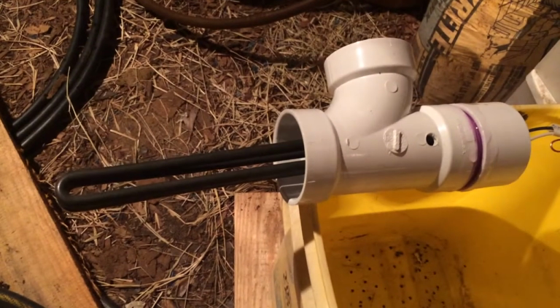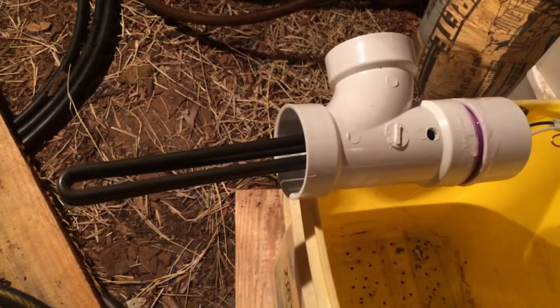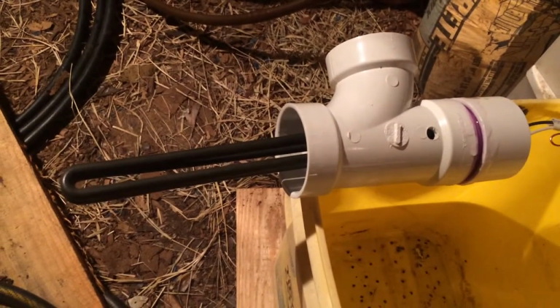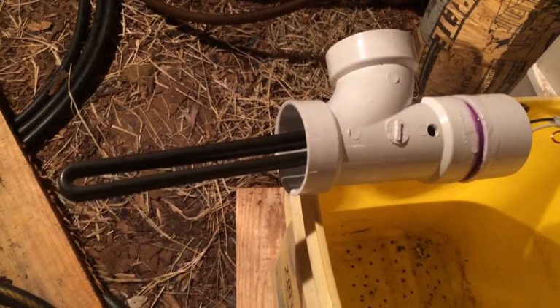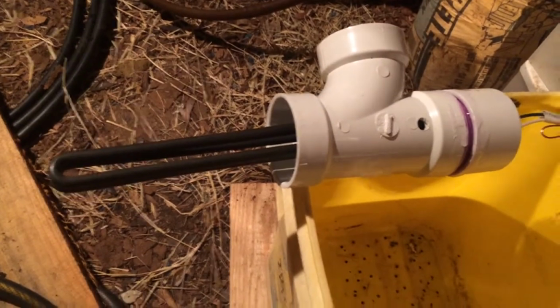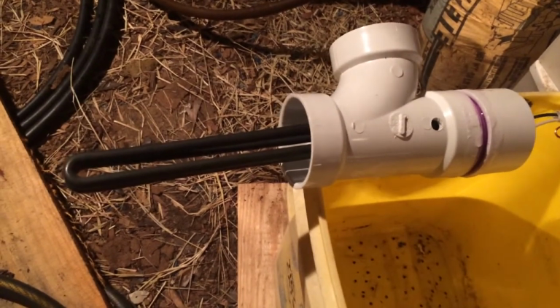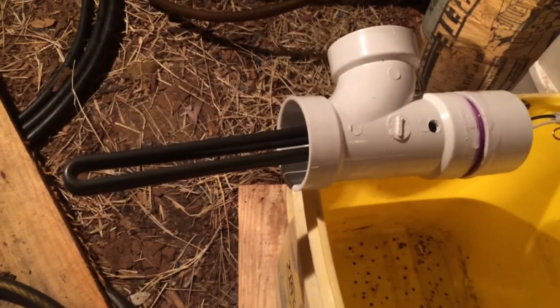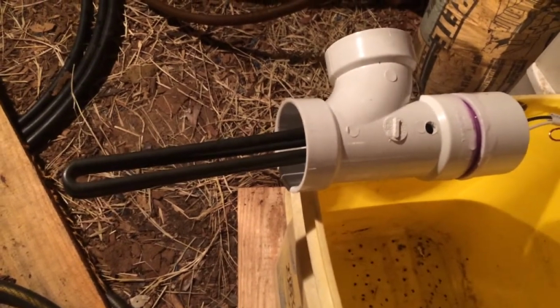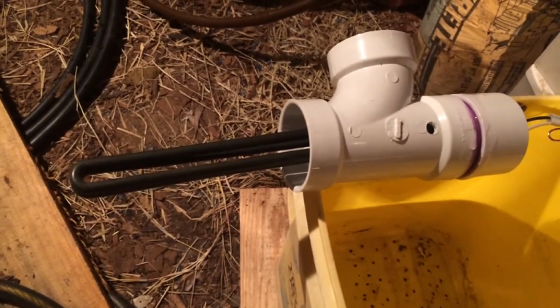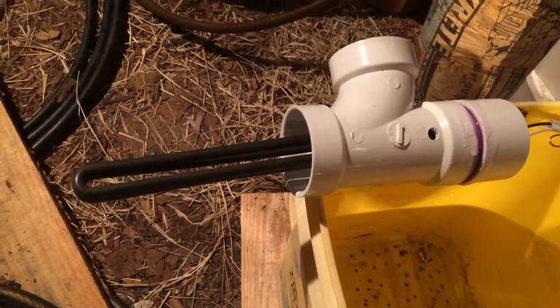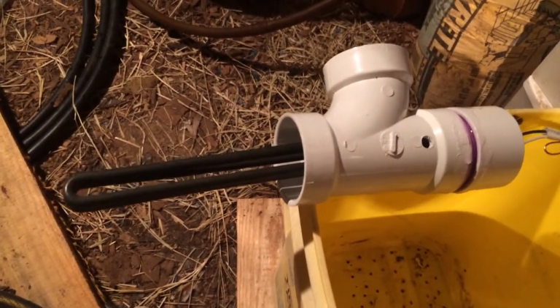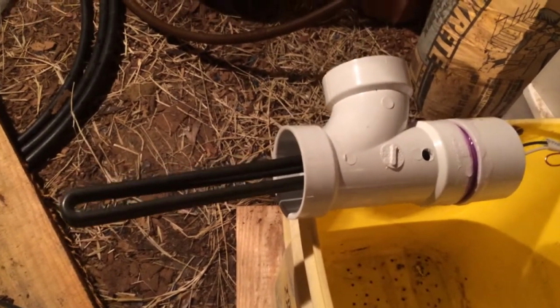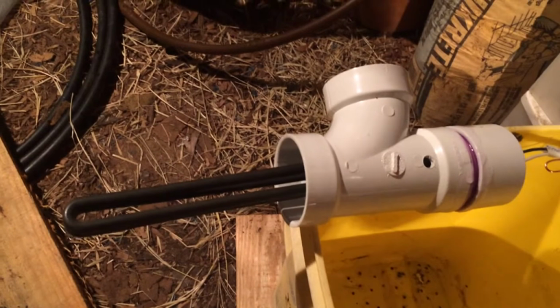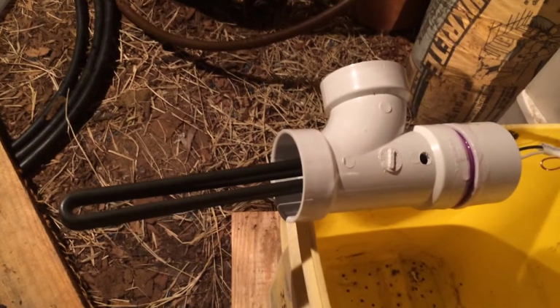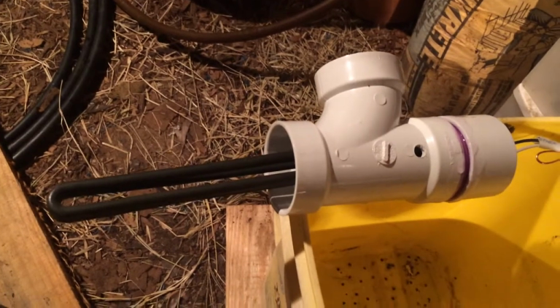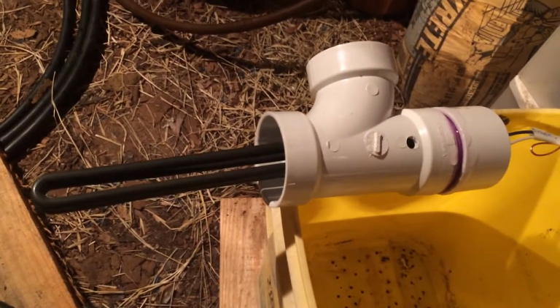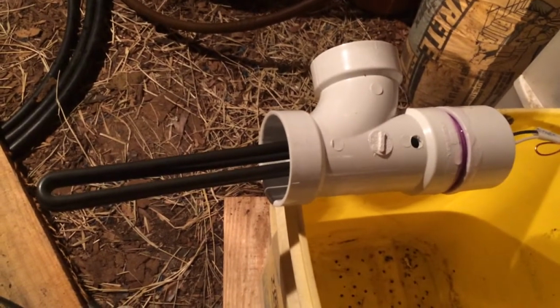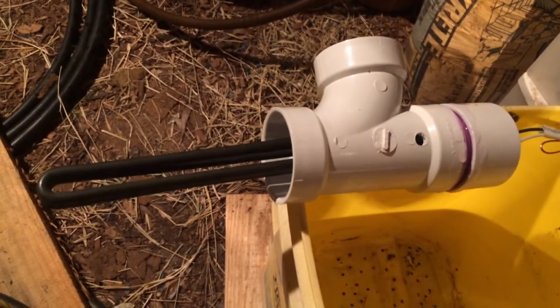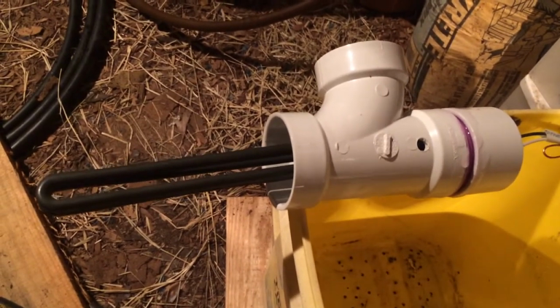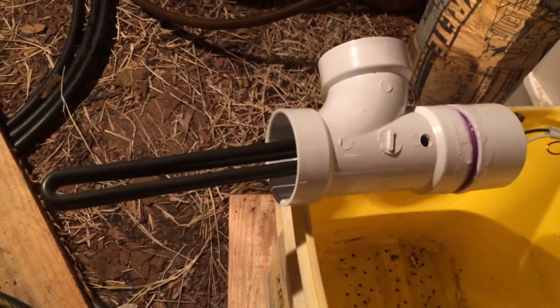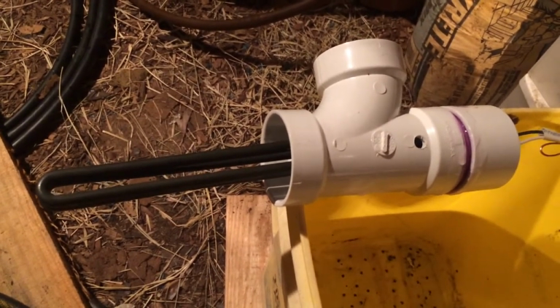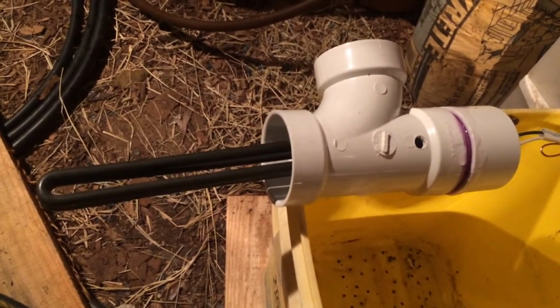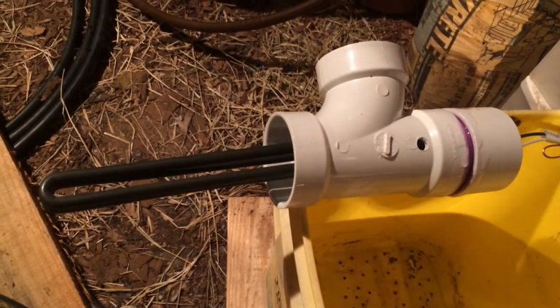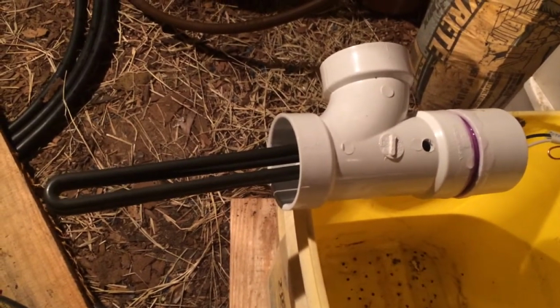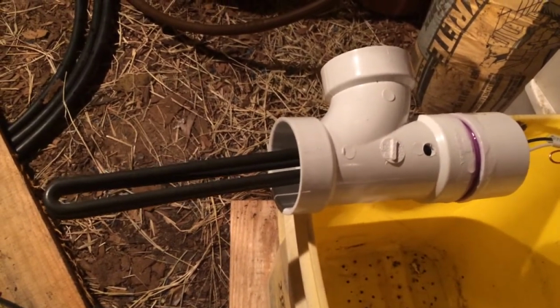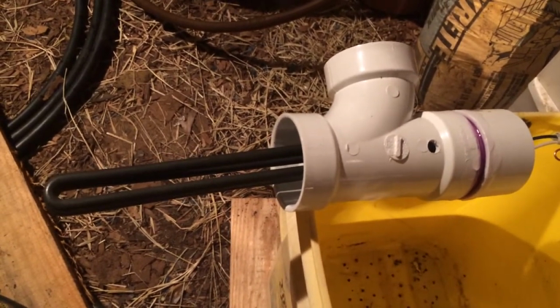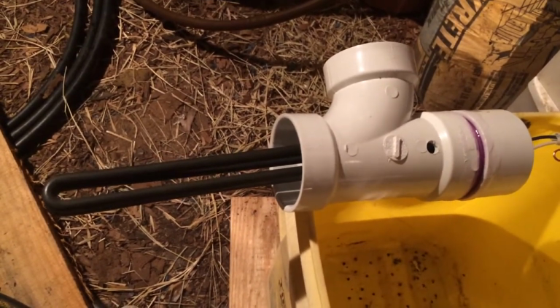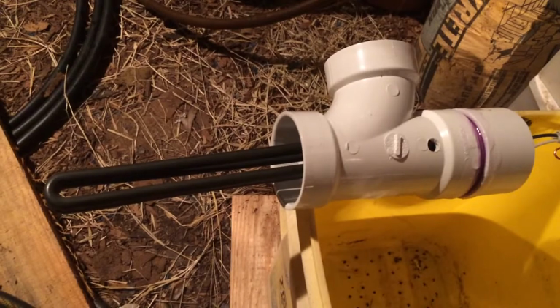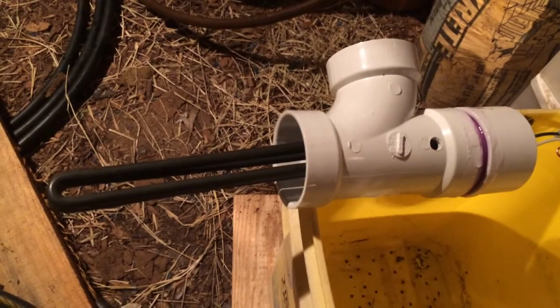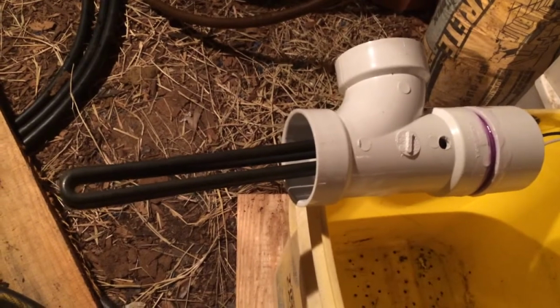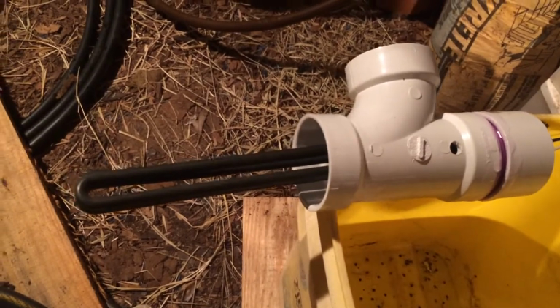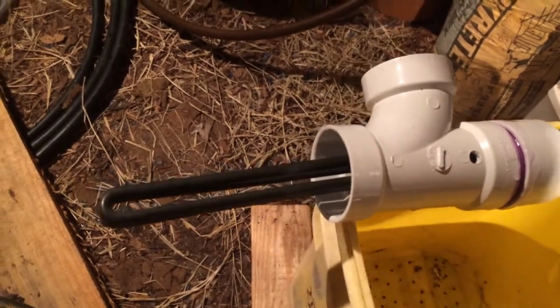Alright folks, I got a good one for you tonight. This is an inline water heater I'm building. Let me give credit to someone else — it's not my idea, but I think it'll work.